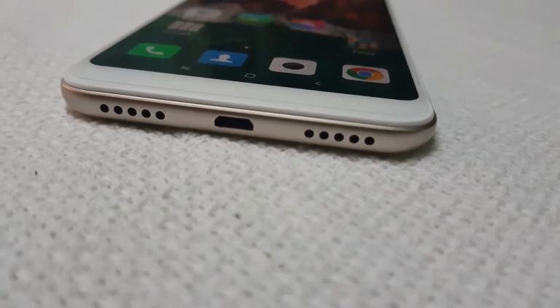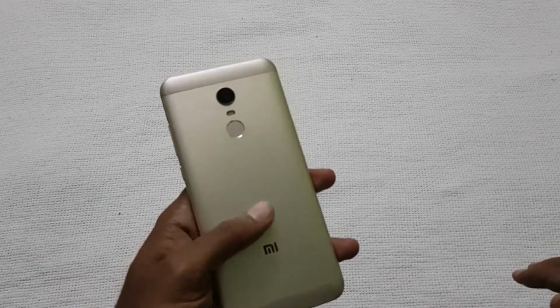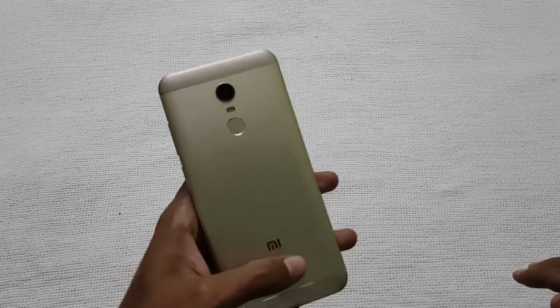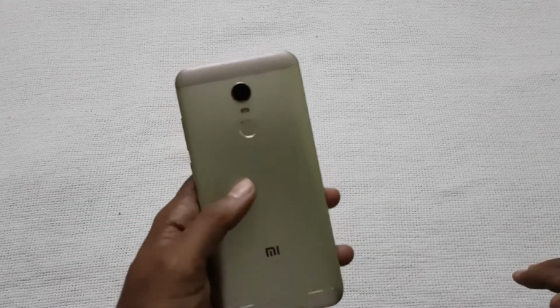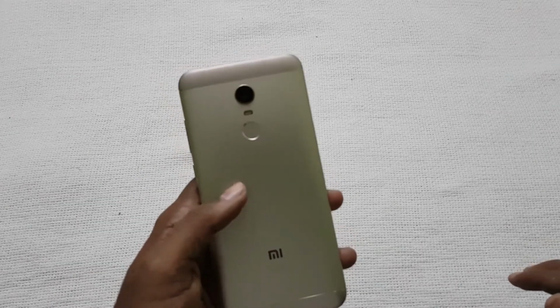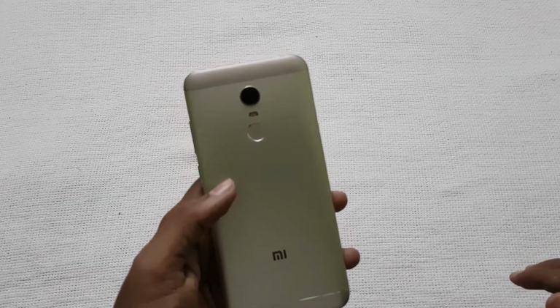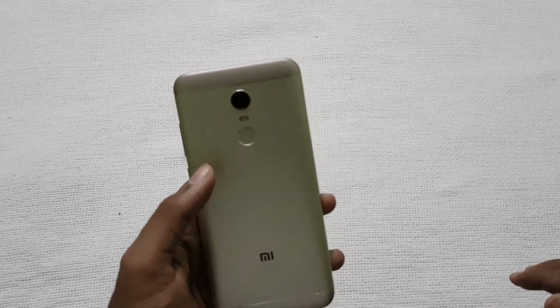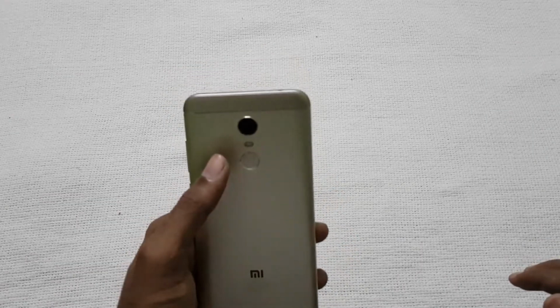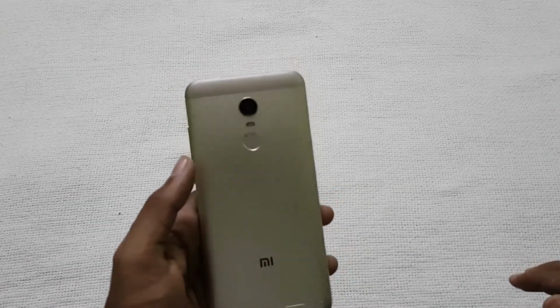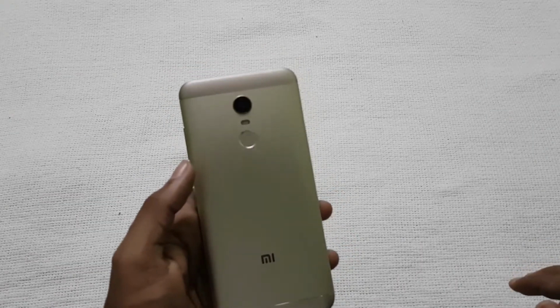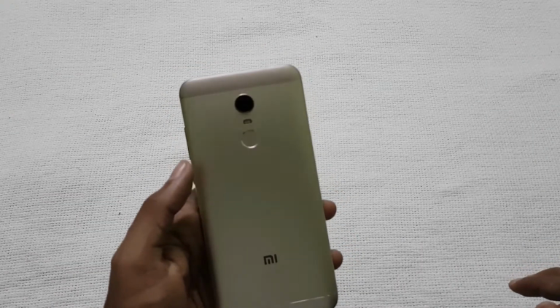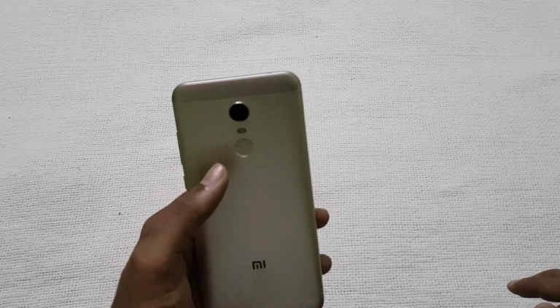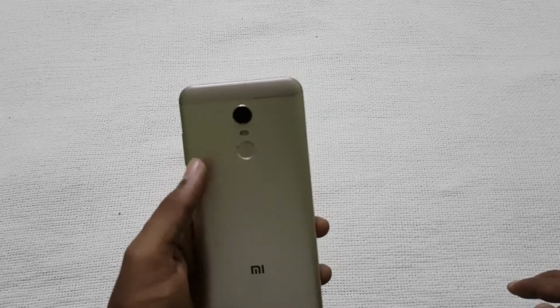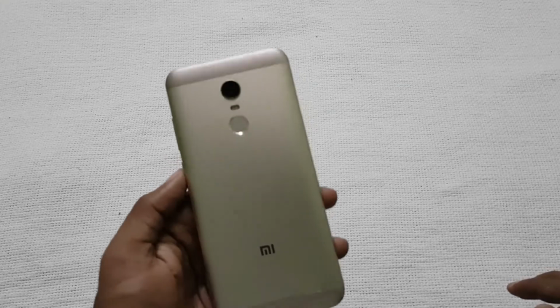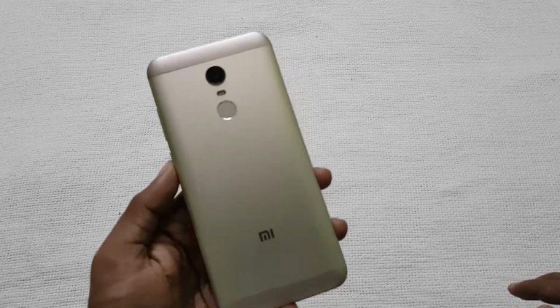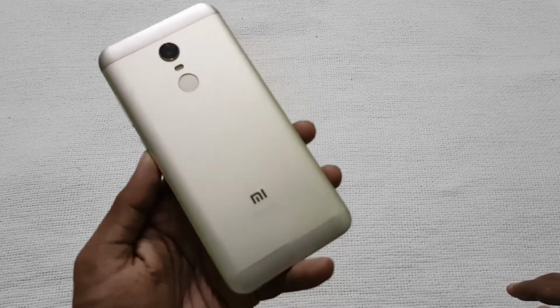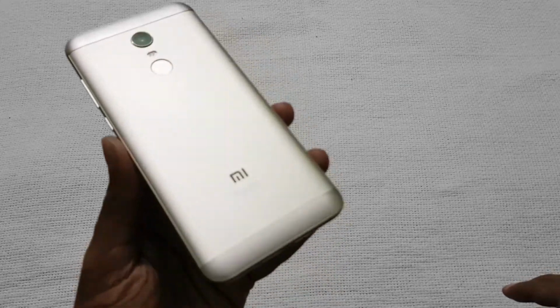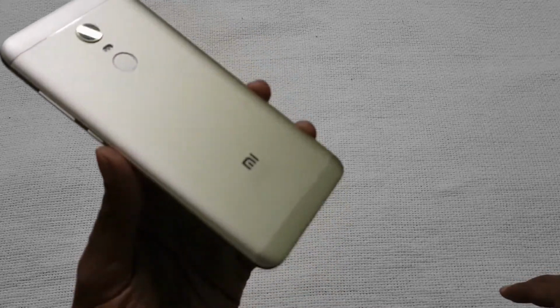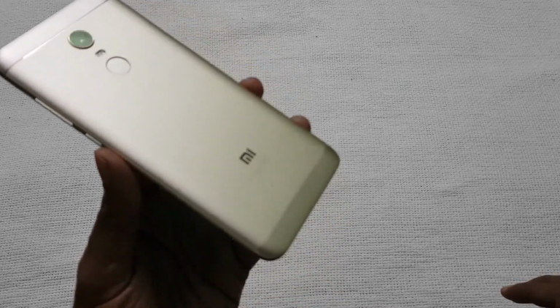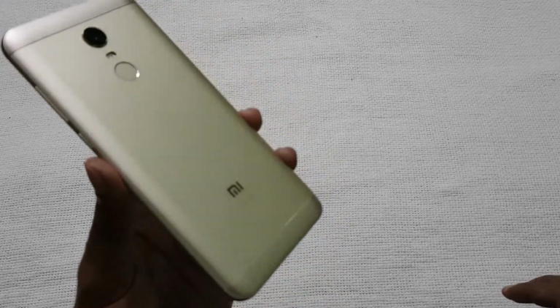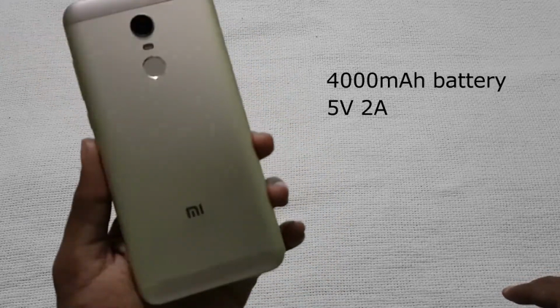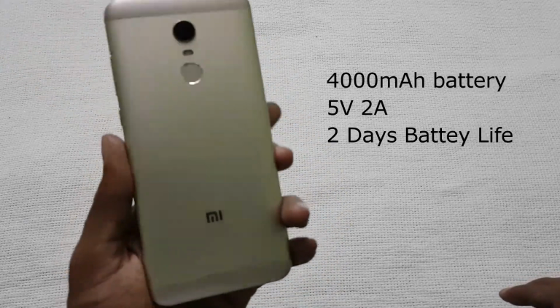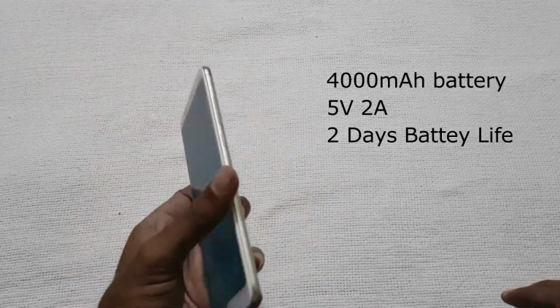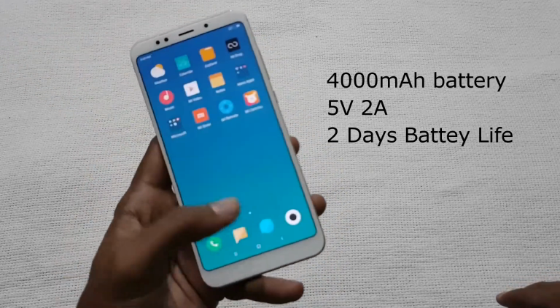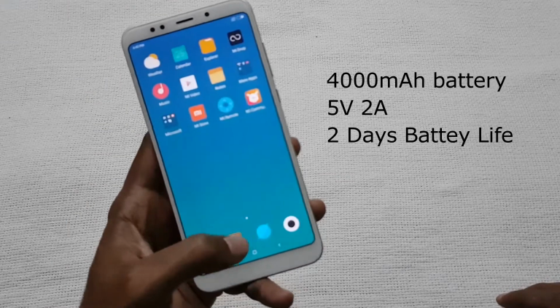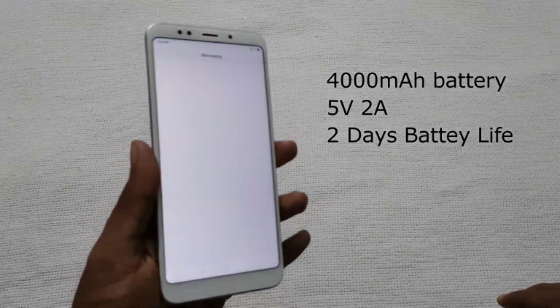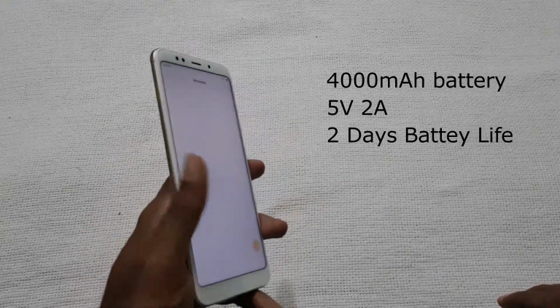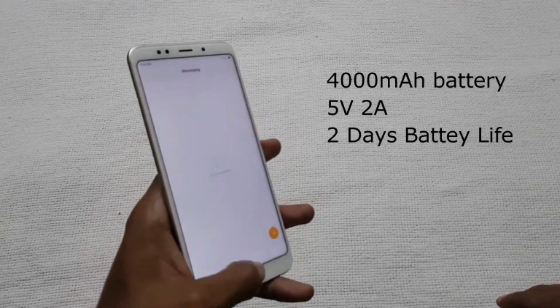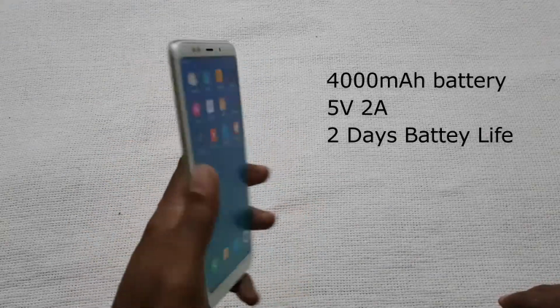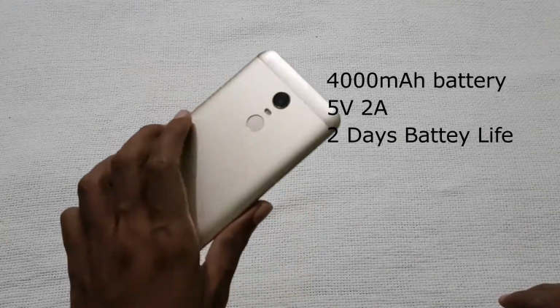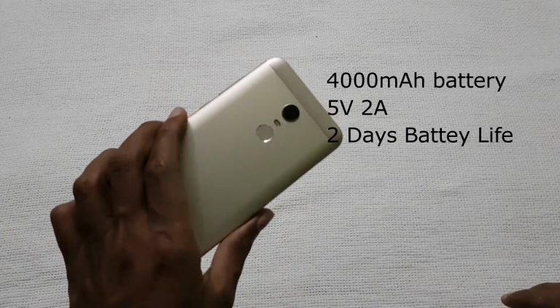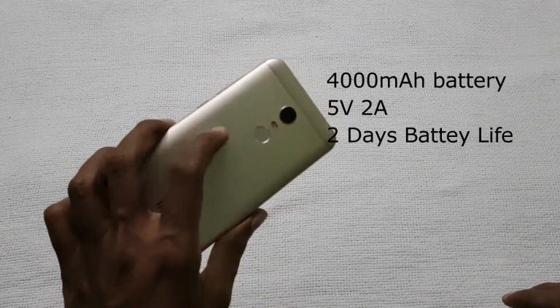The next reason is the battery. The Redmi Note 5 is packed with a 4000 mAh battery, able to deliver good battery life. It does not ship with a fast charger, but it takes around 2 hours to 80 minutes to charge fully.